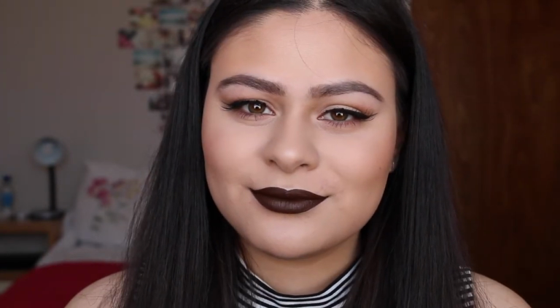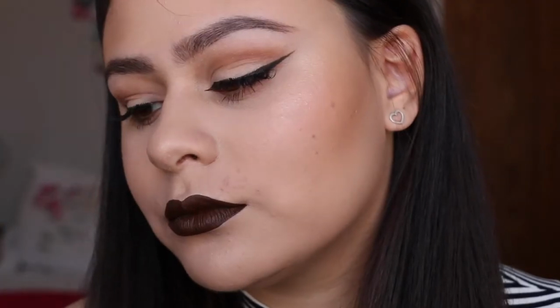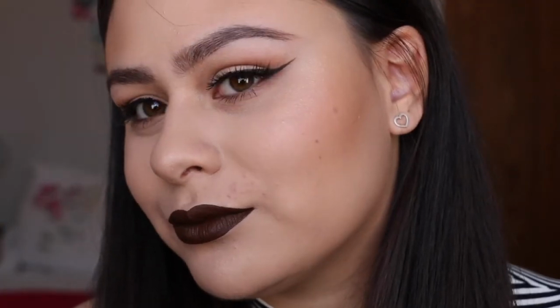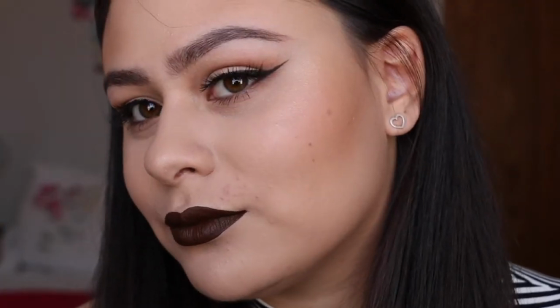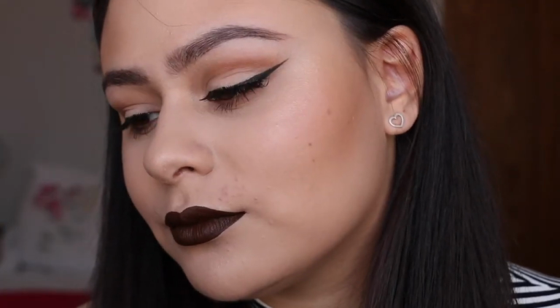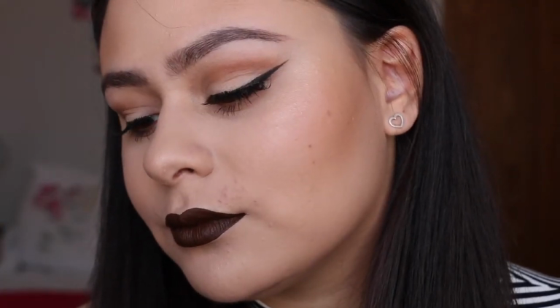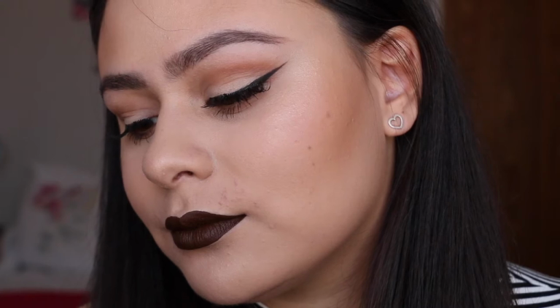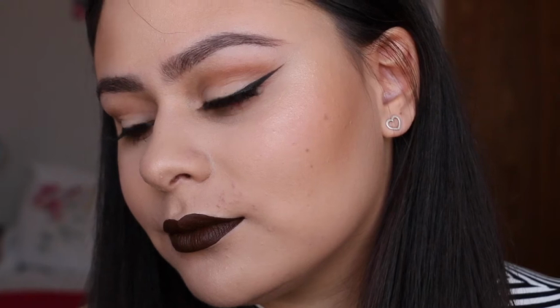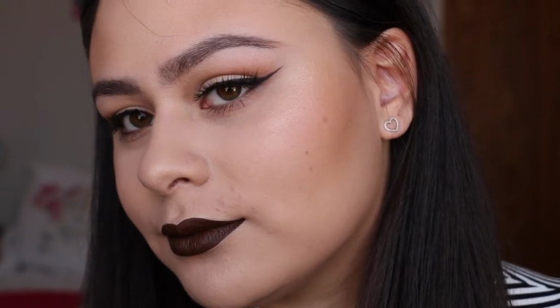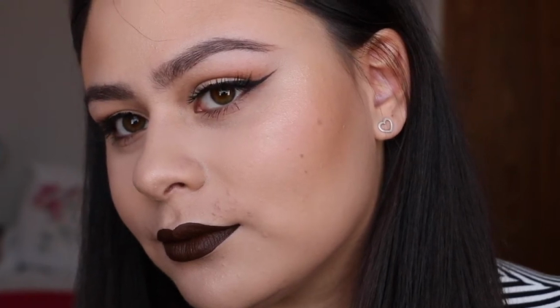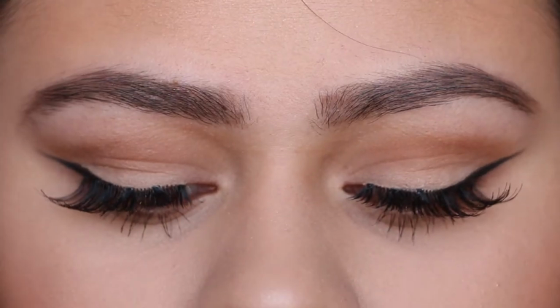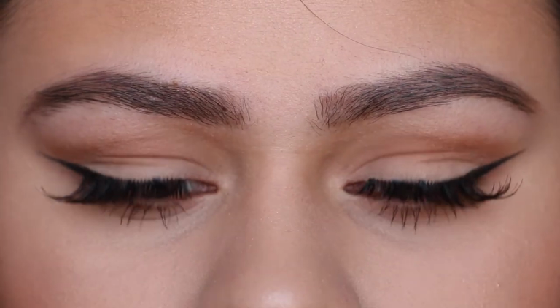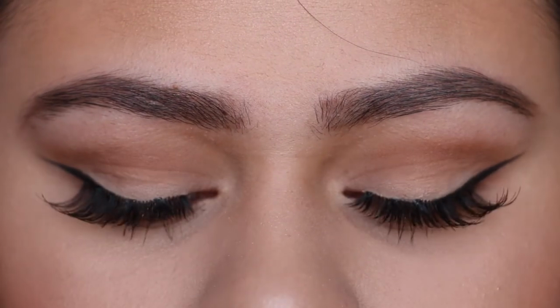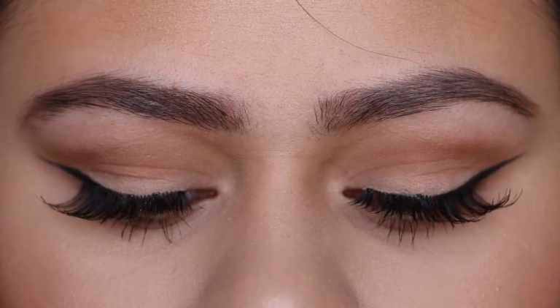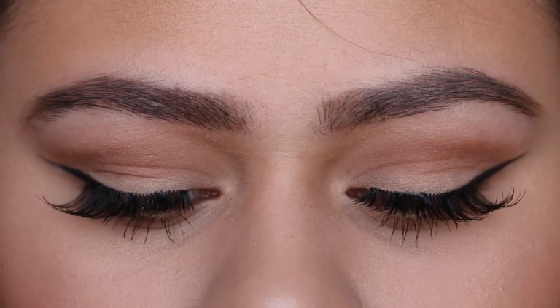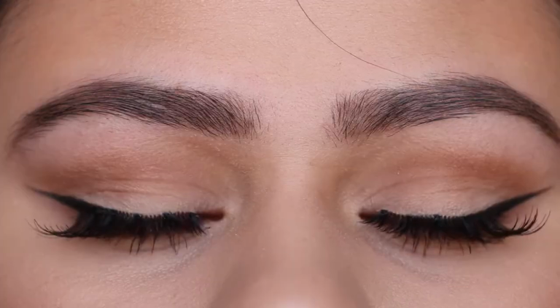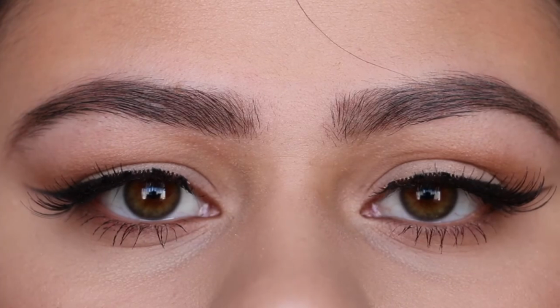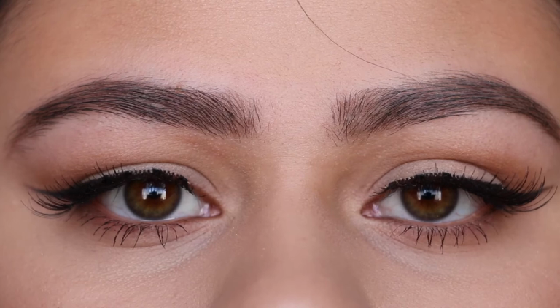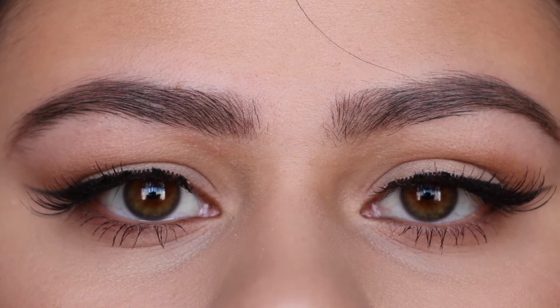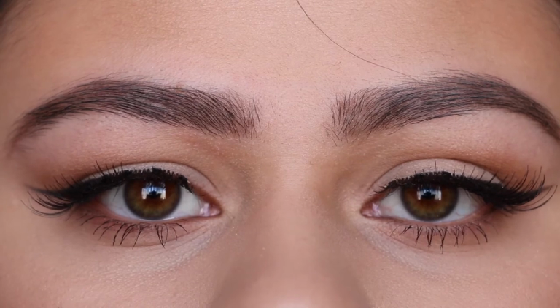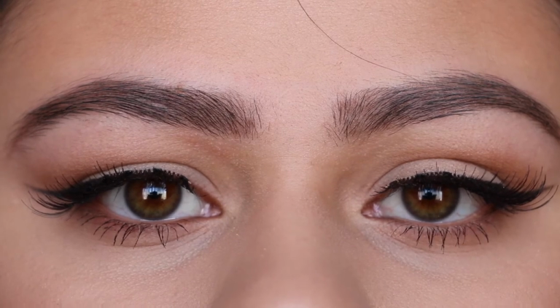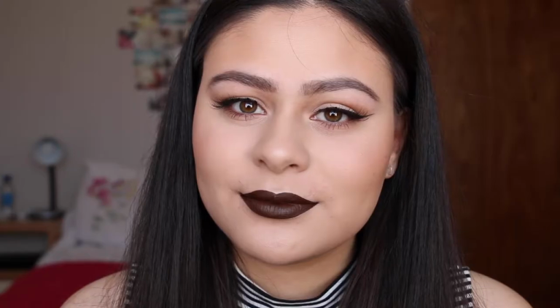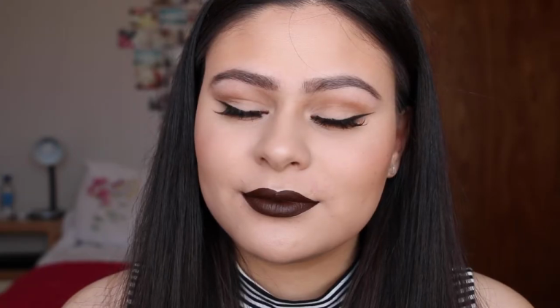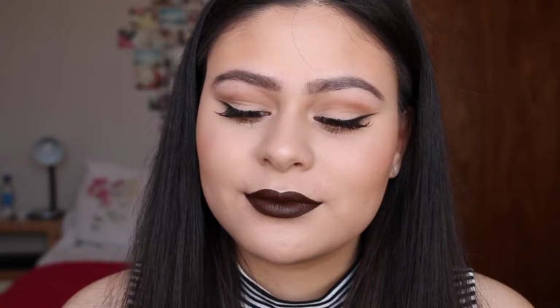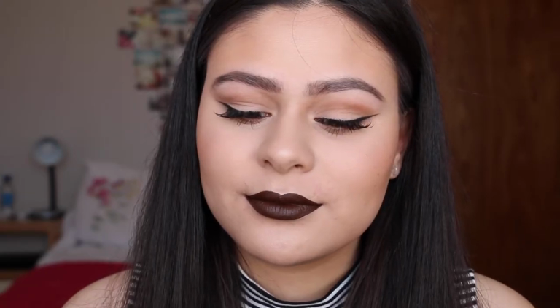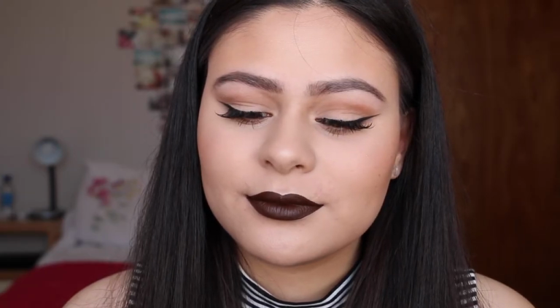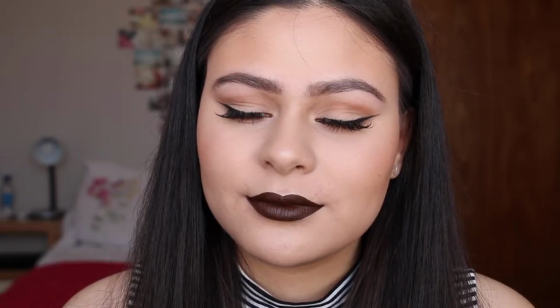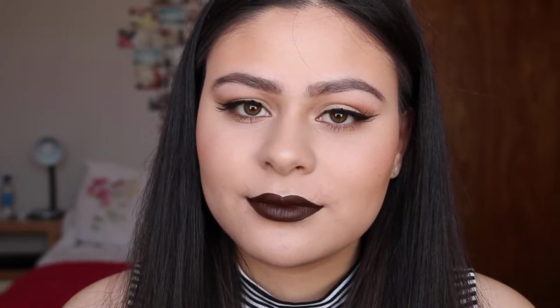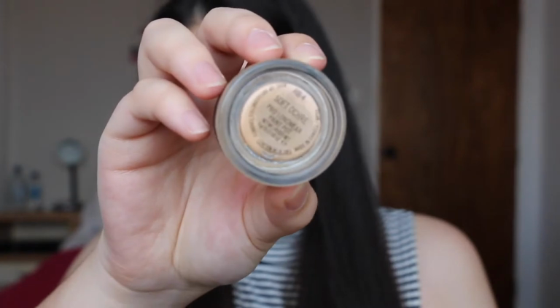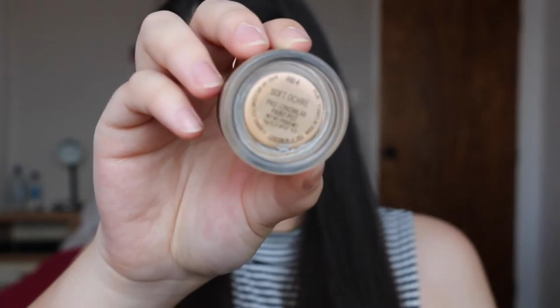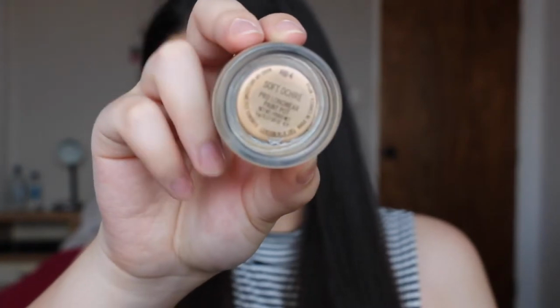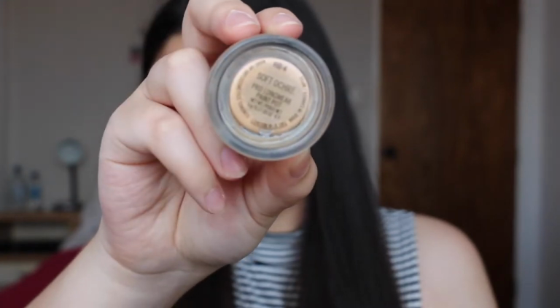Hey everyone and welcome back to my channel. In today's video I'm going to be doing a really simple eye with a winged liner and a very bold lip. So to start off, as always, I'm going to be...